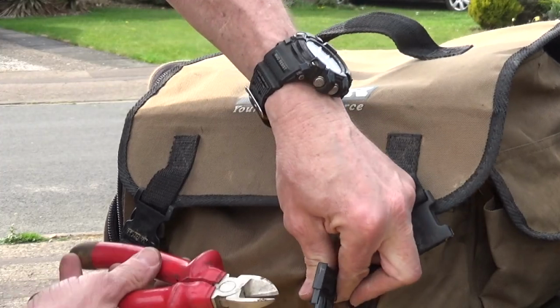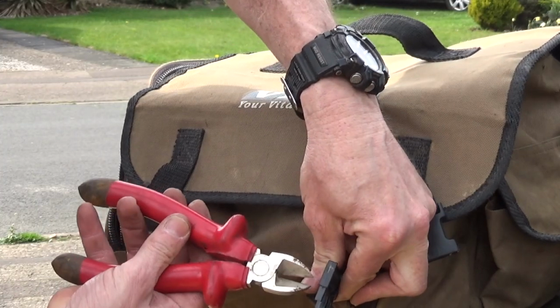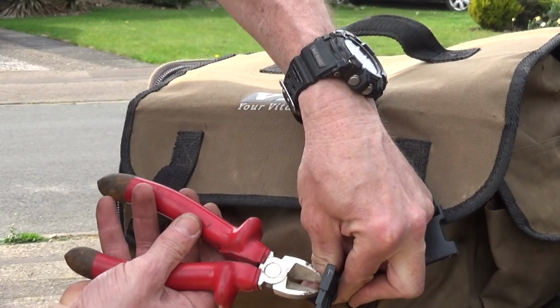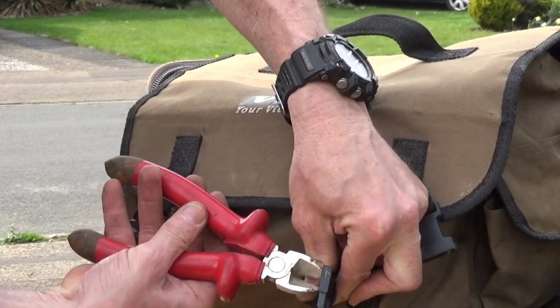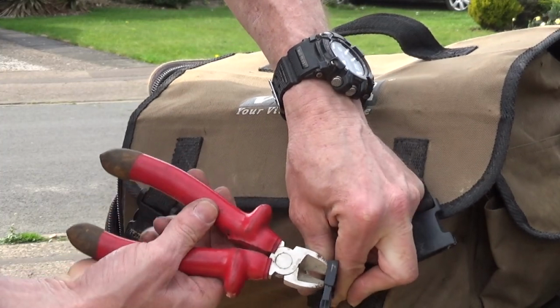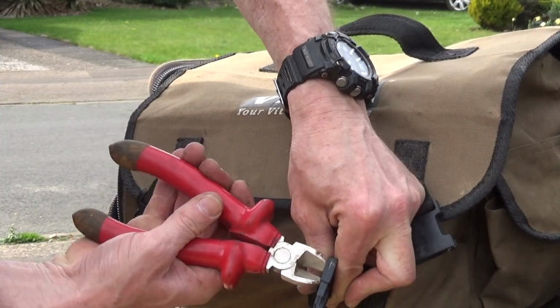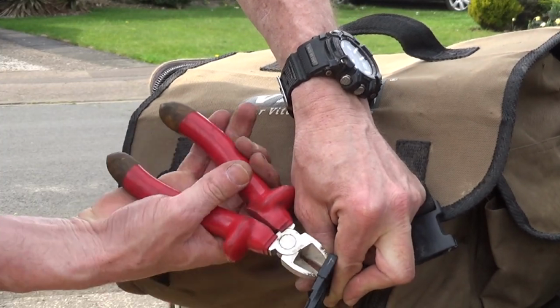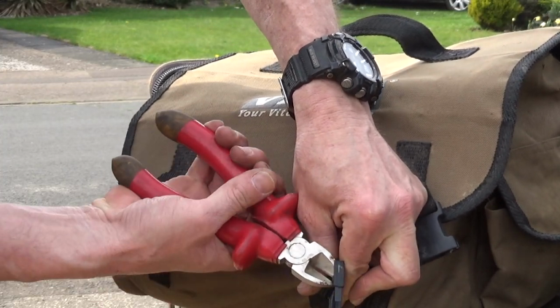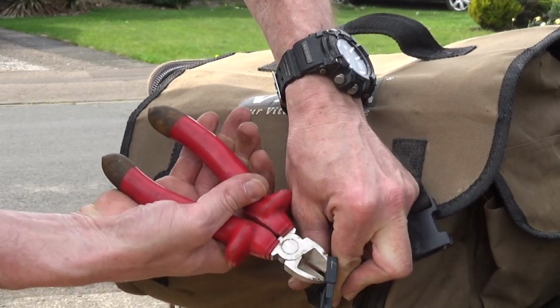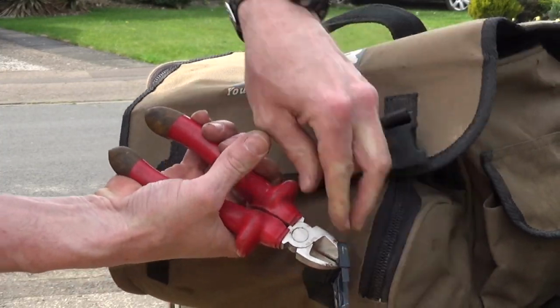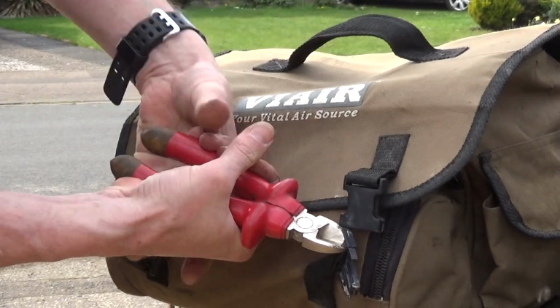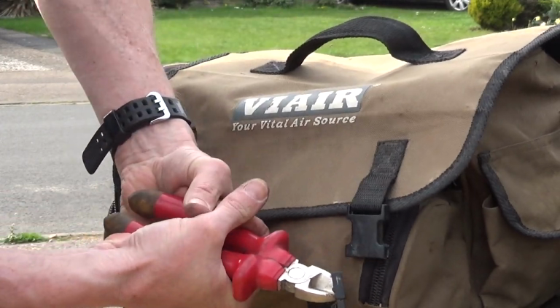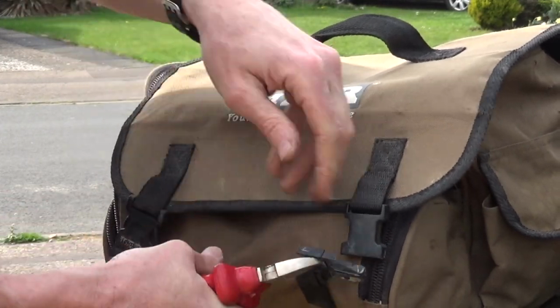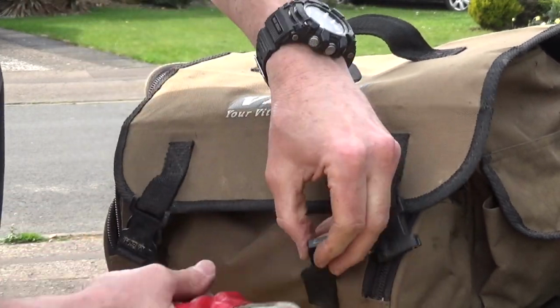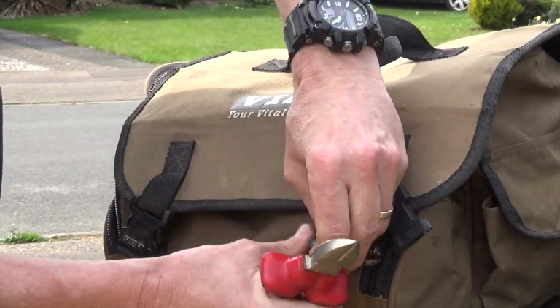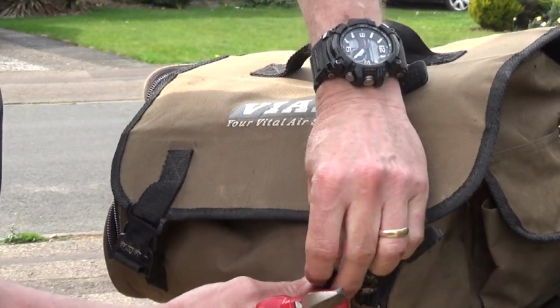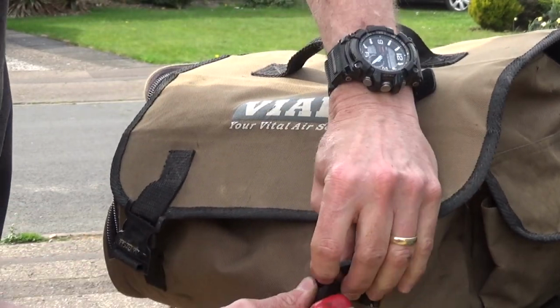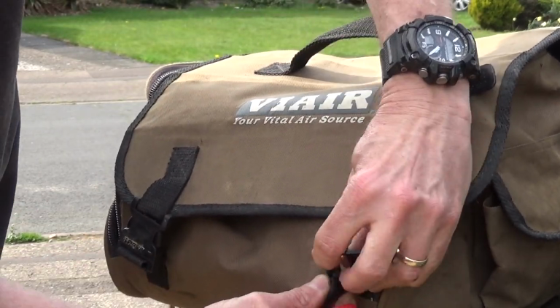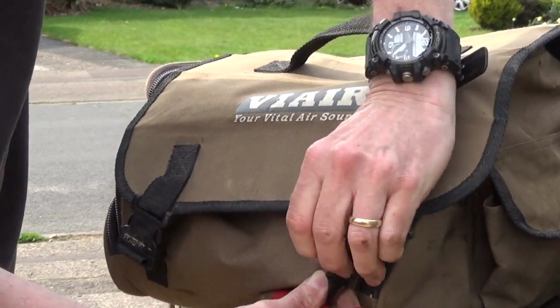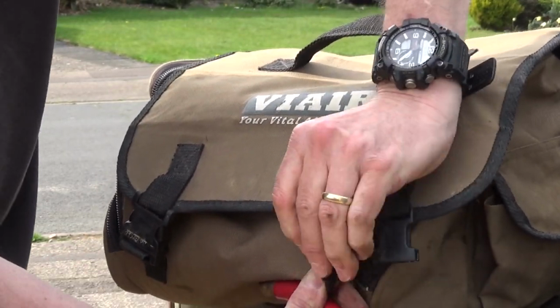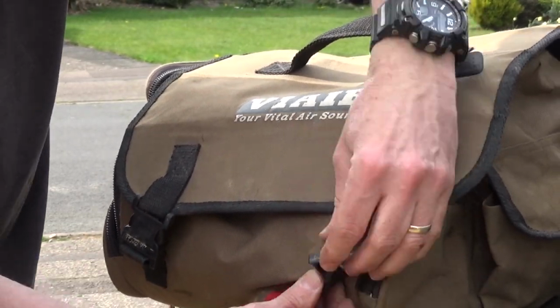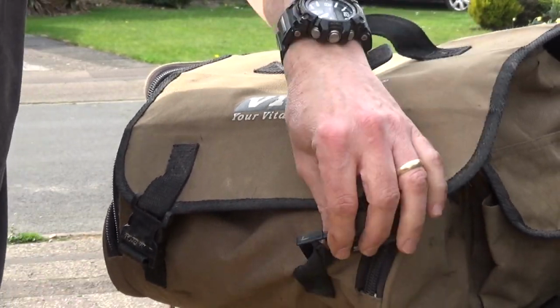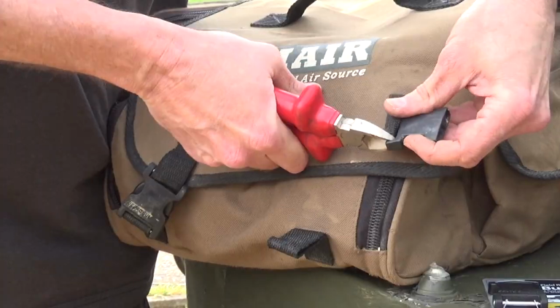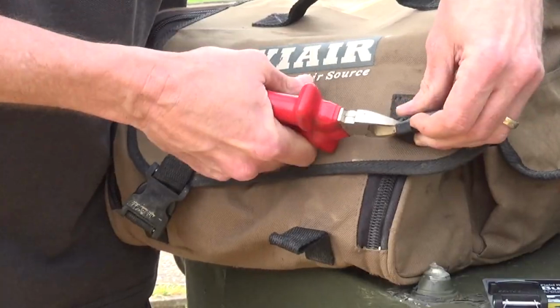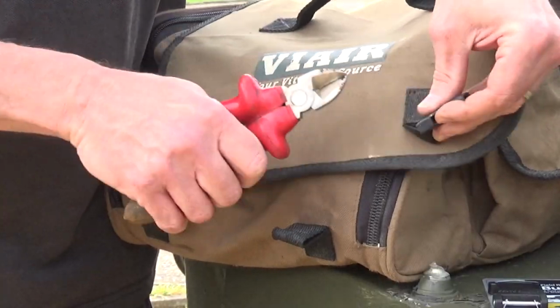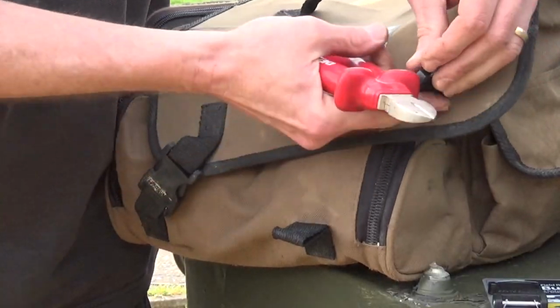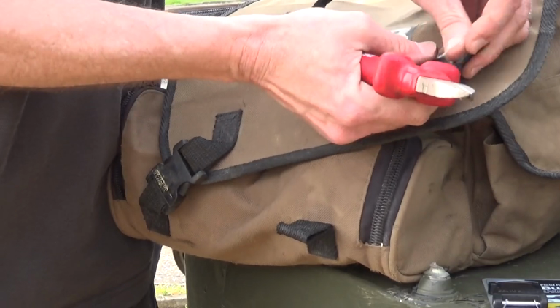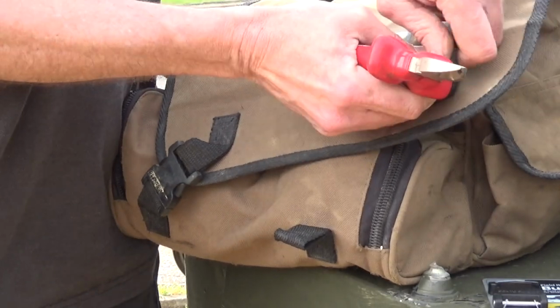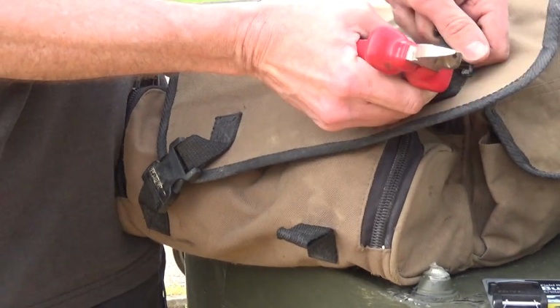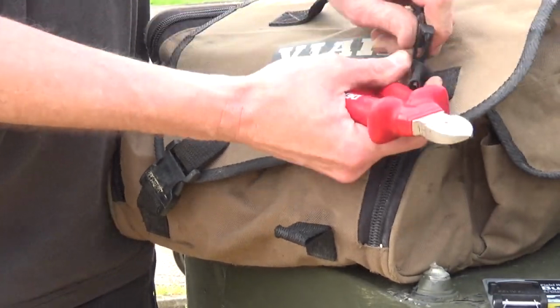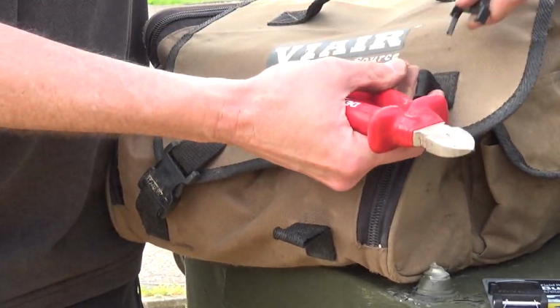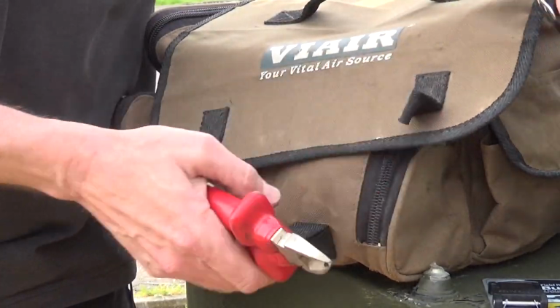First thing you need to do is remove the old clip. I'm just using a pair of side cutters. Go through the top with this. So now we've got the two ends.